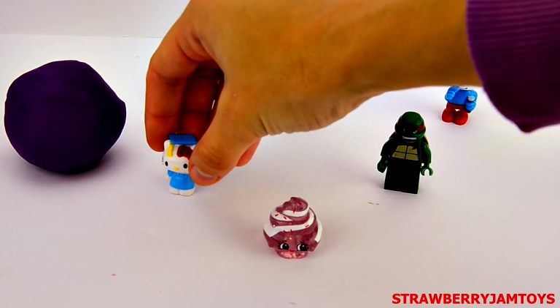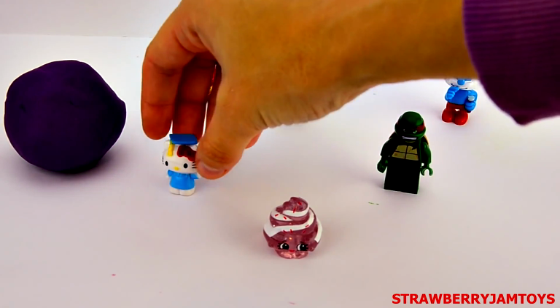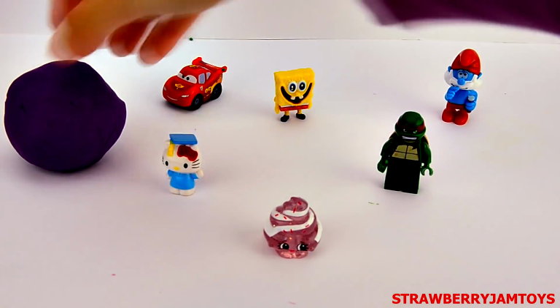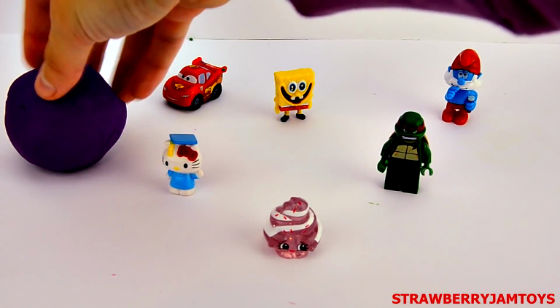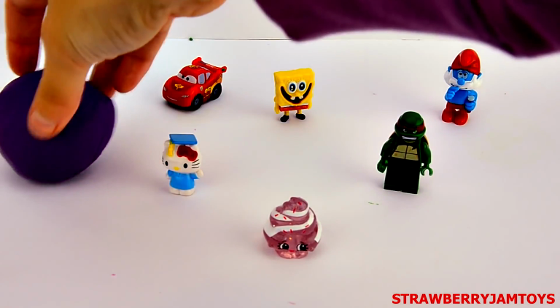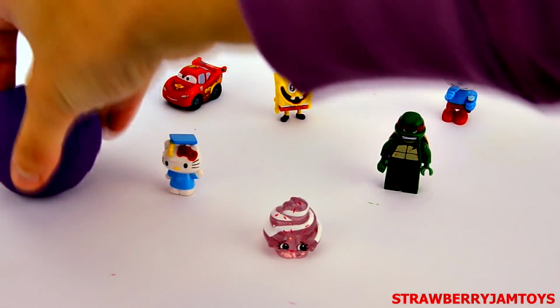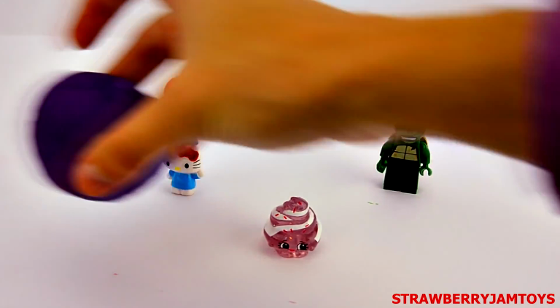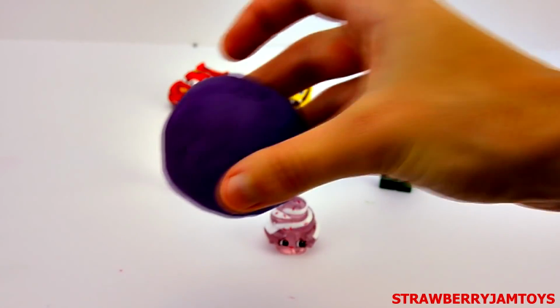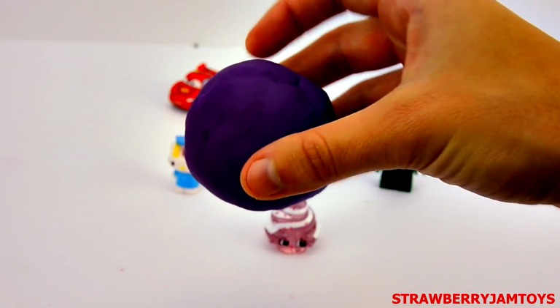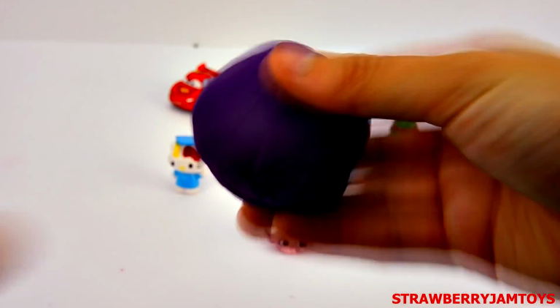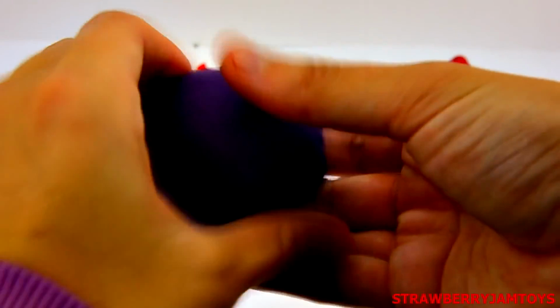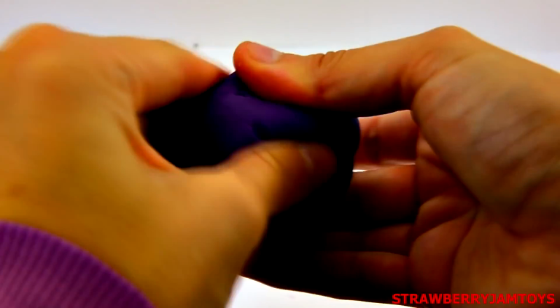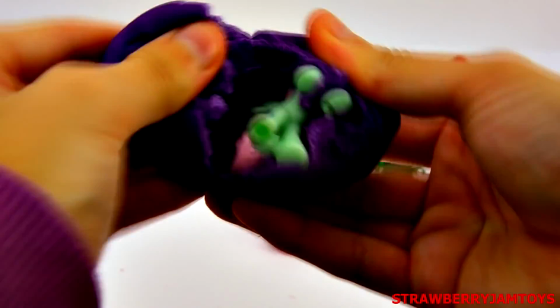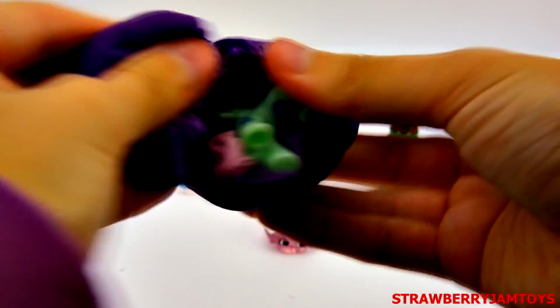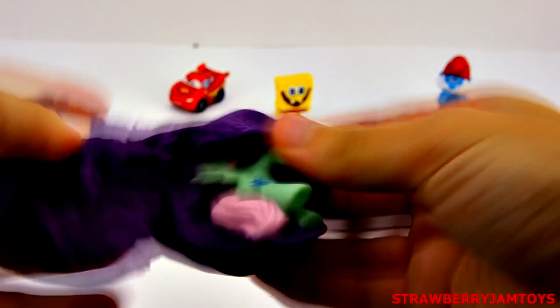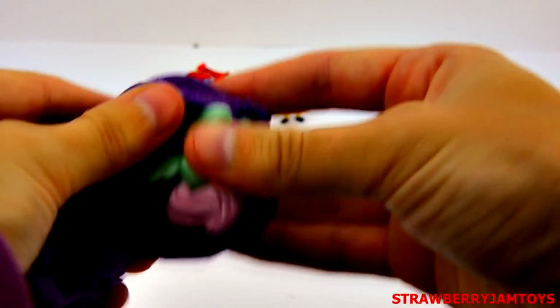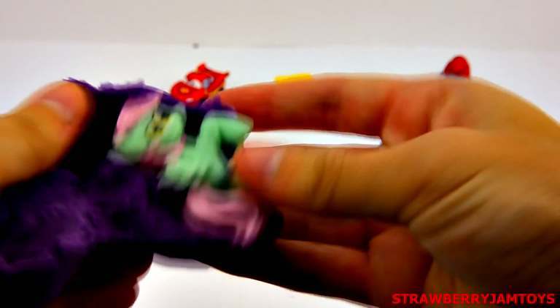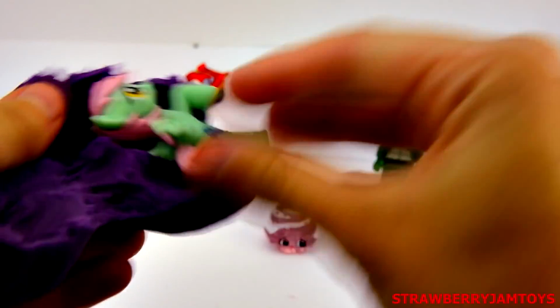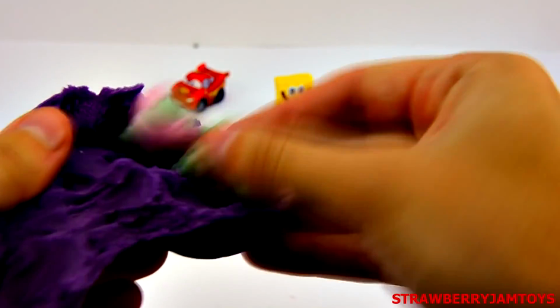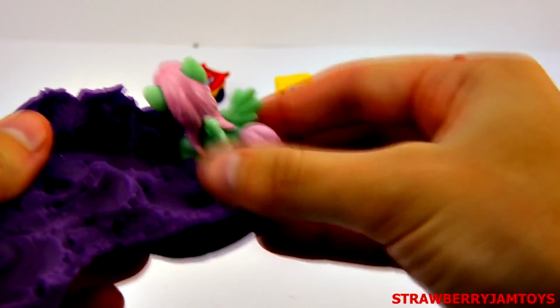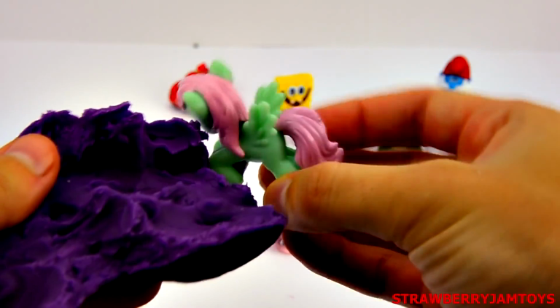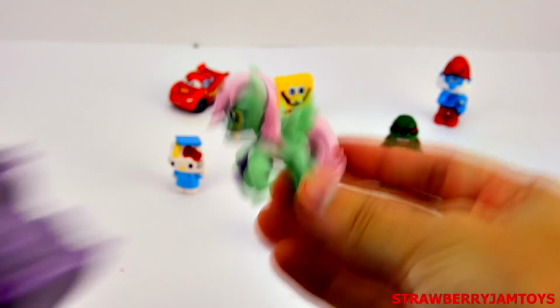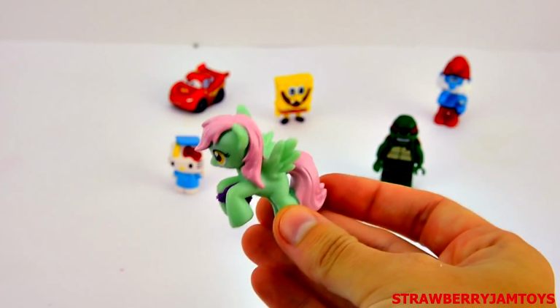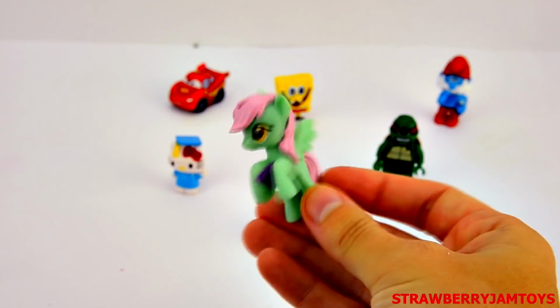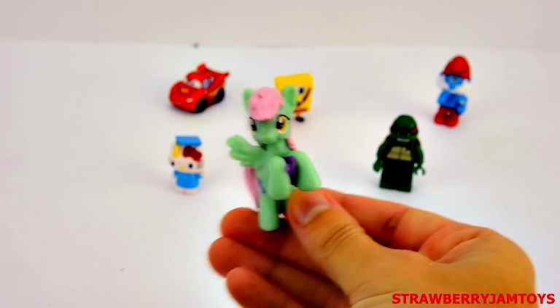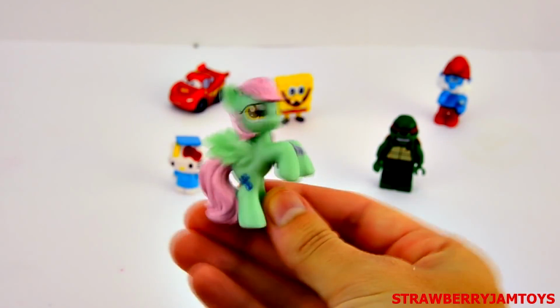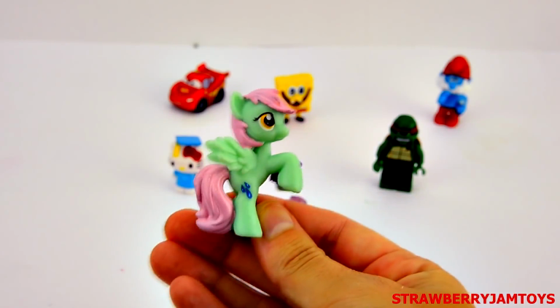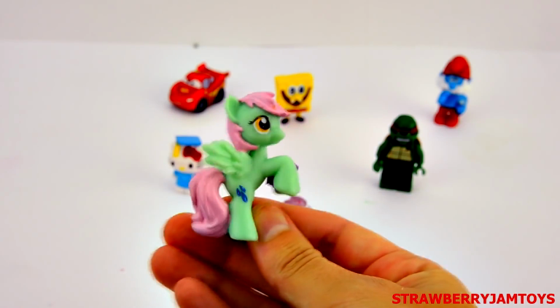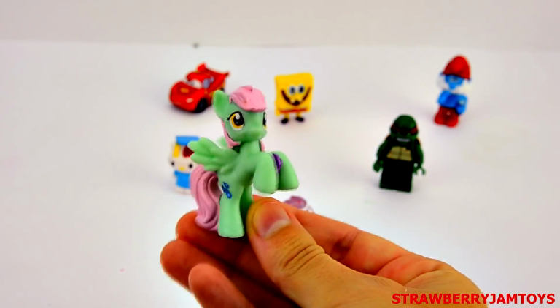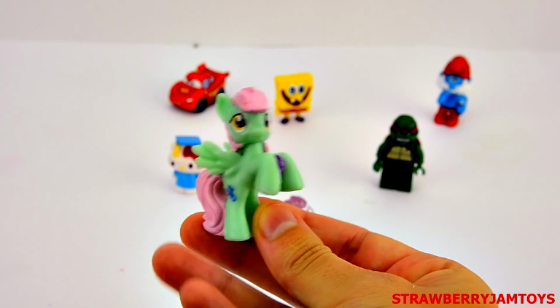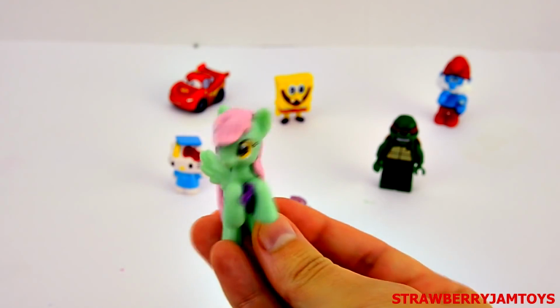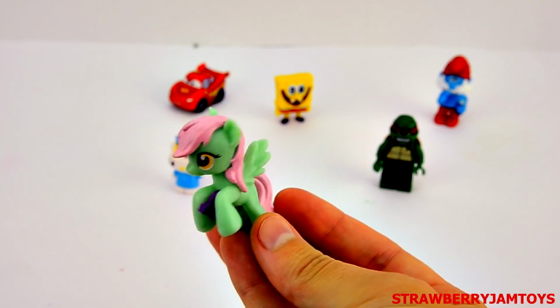Next up, we have a purple surprise egg. It's Tropical Storm from My Little Pony.